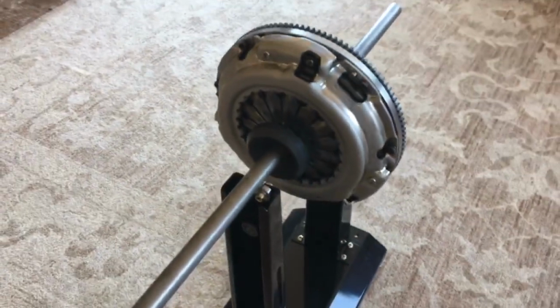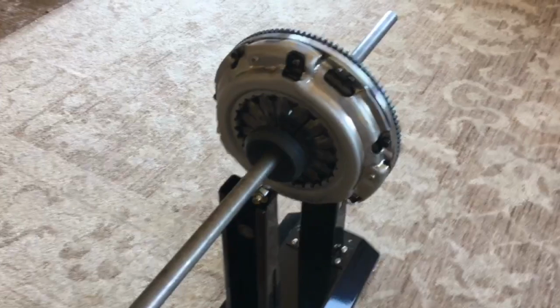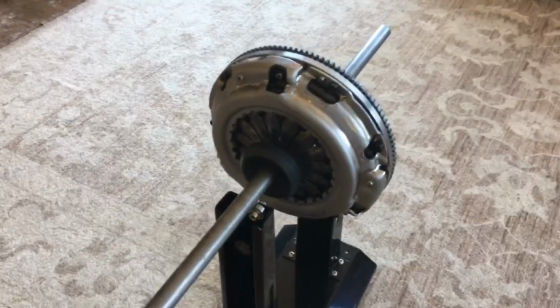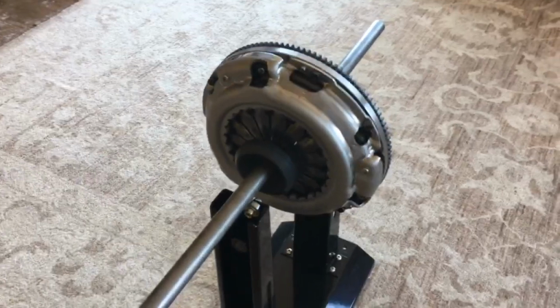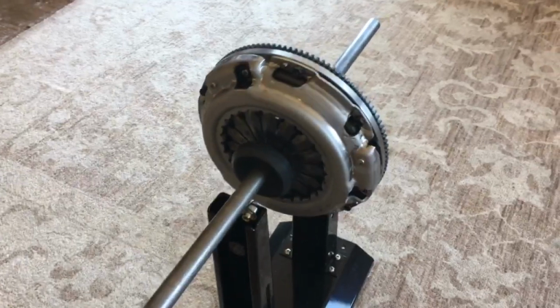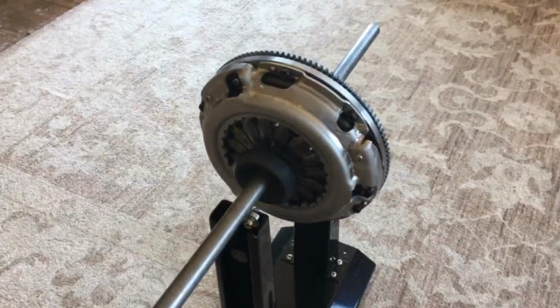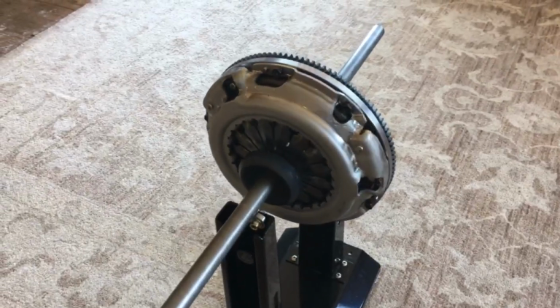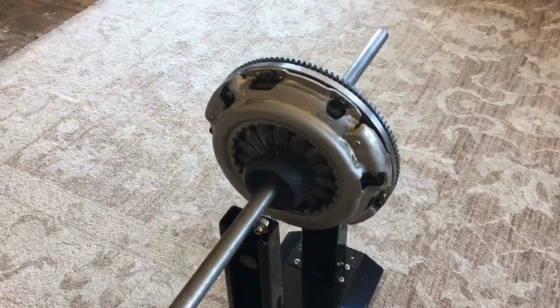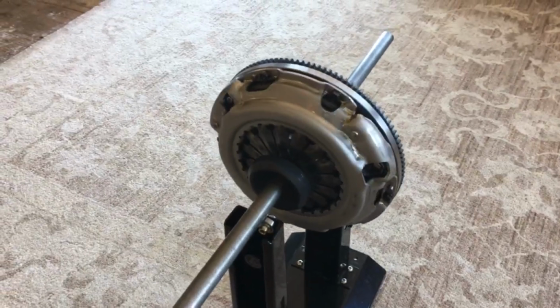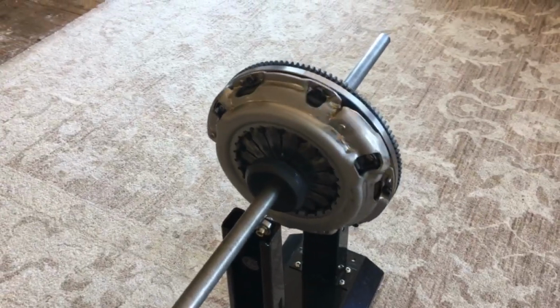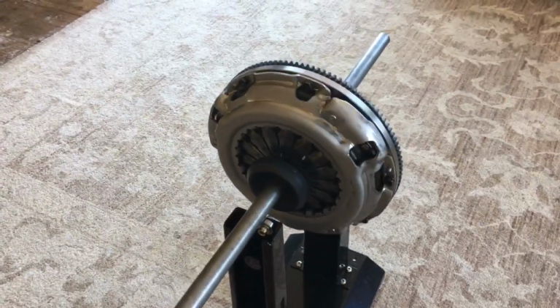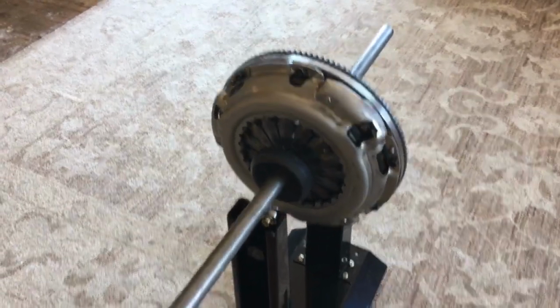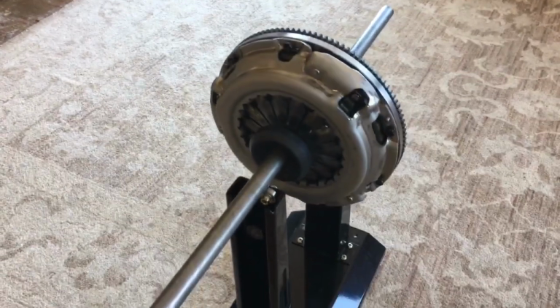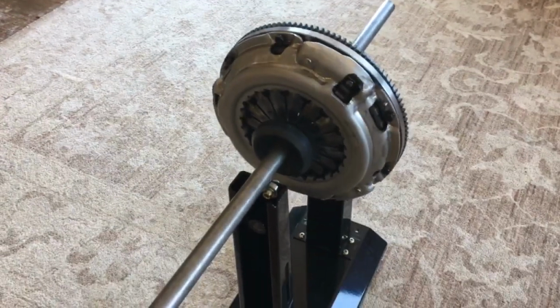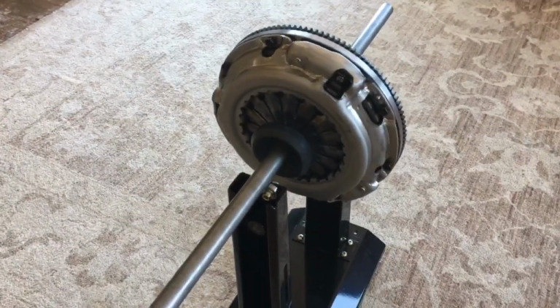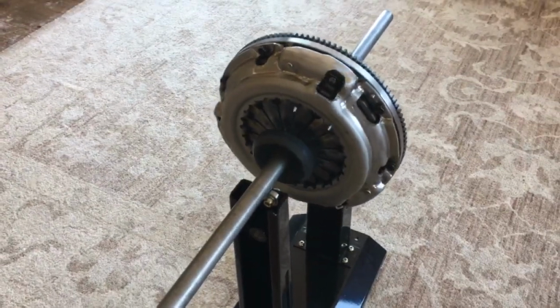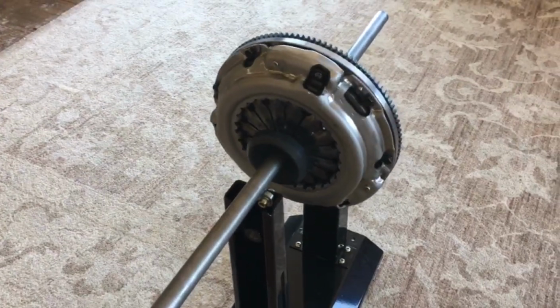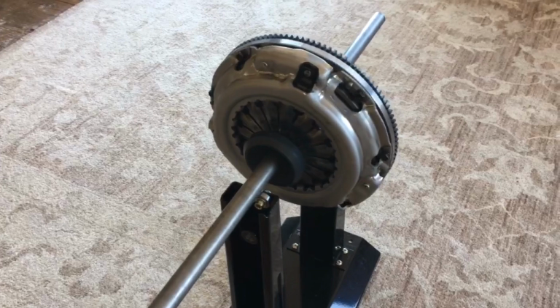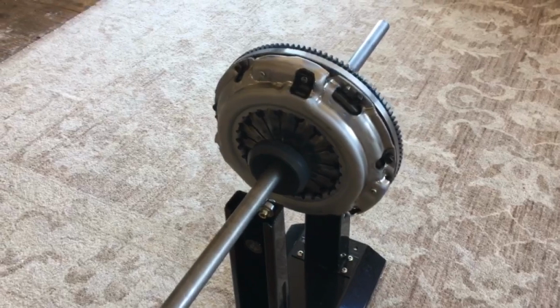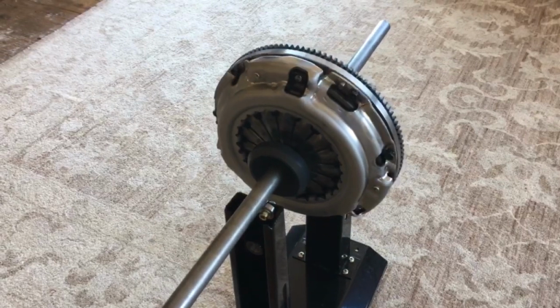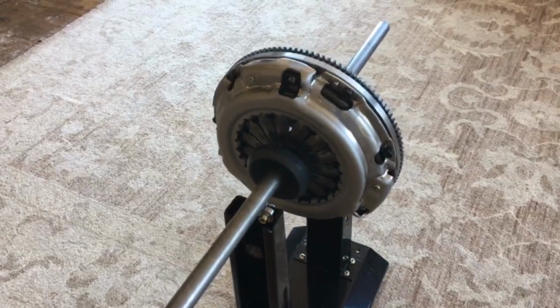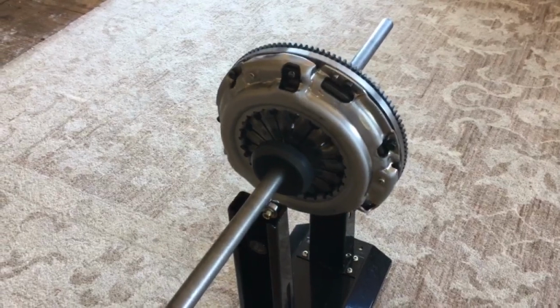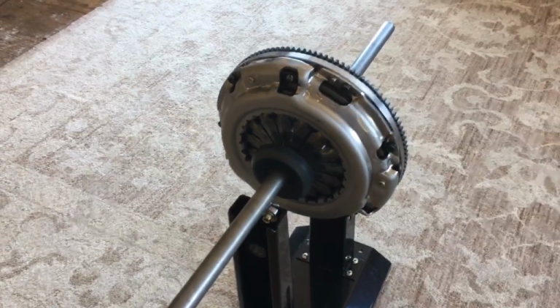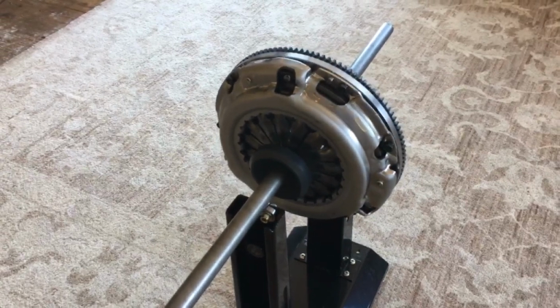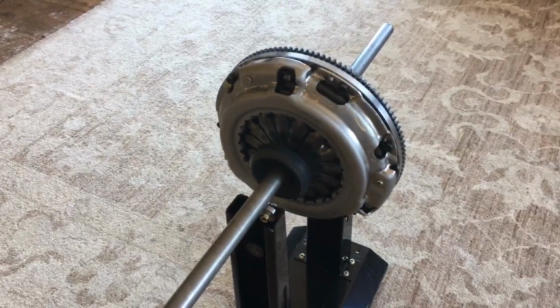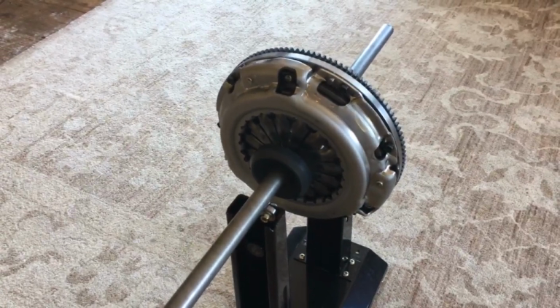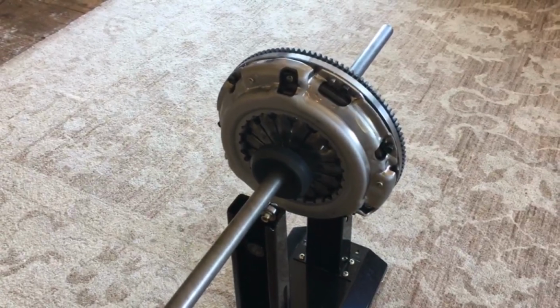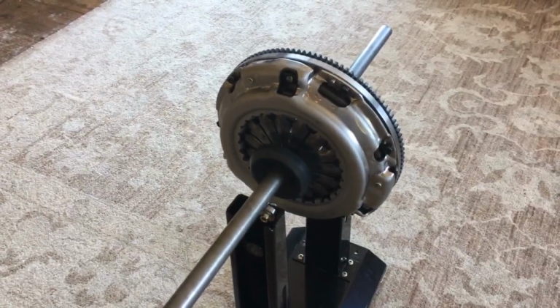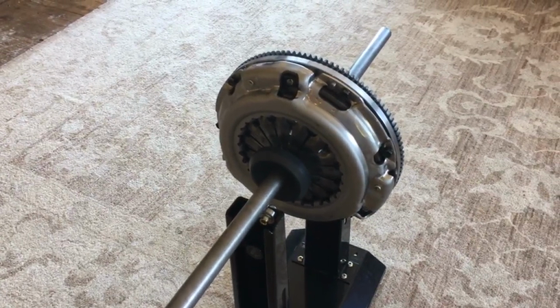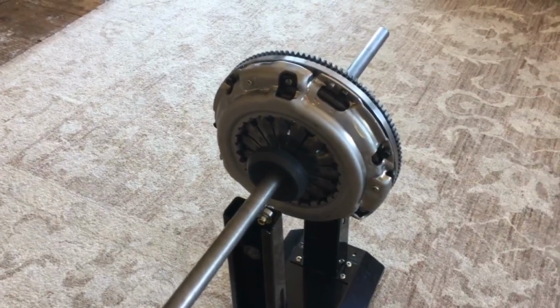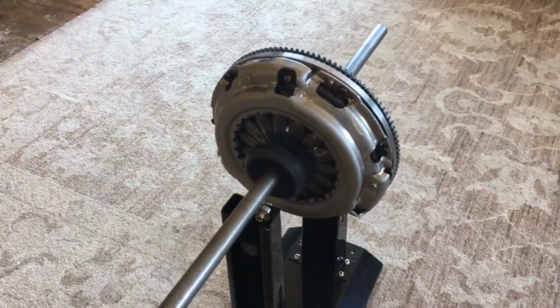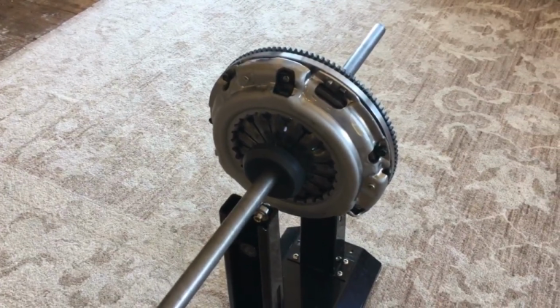That's where things are as far as getting the Toyota pickup back on the road. I thought people might find it kind of interesting how you can do your own balancing on some of these parts. Thanks for watching.